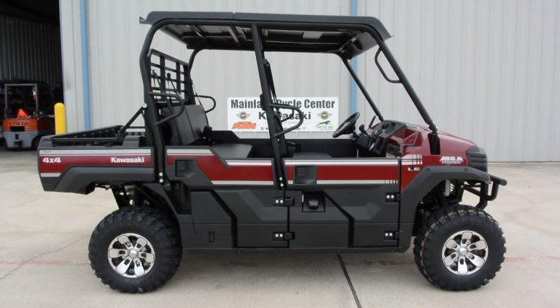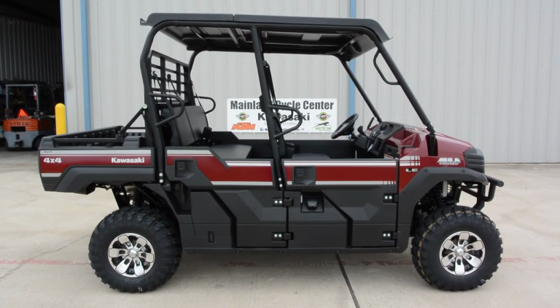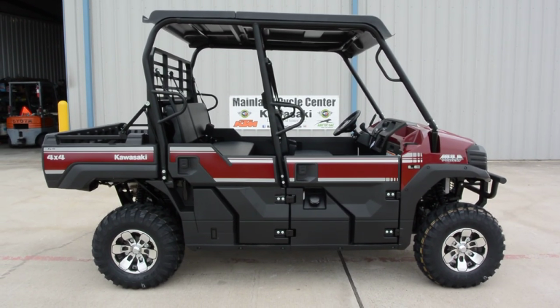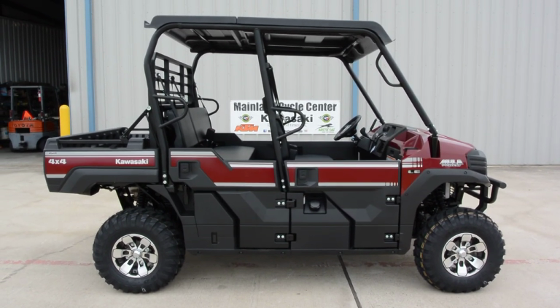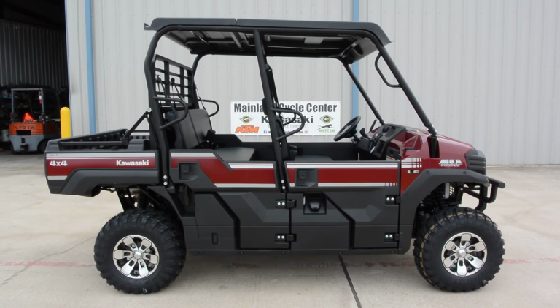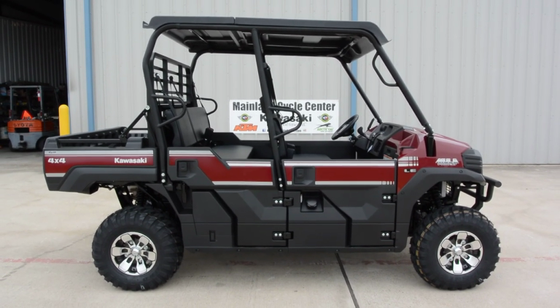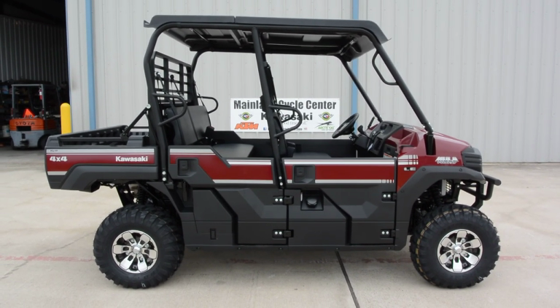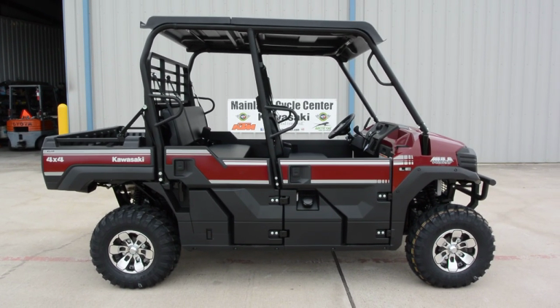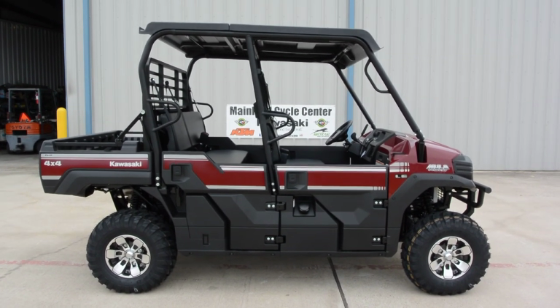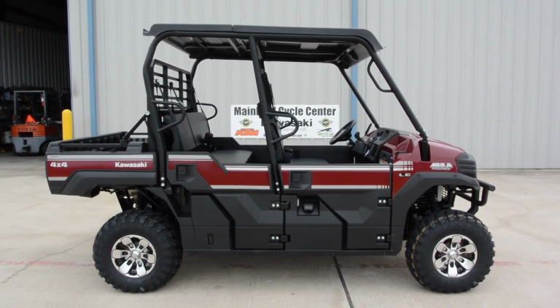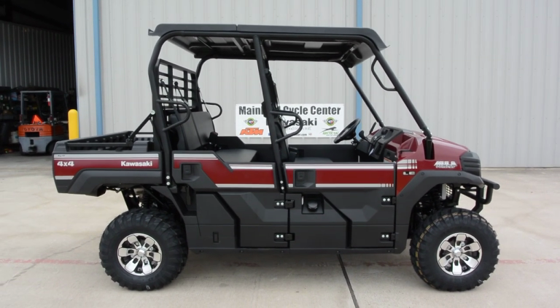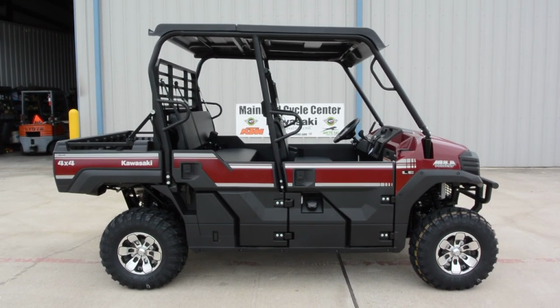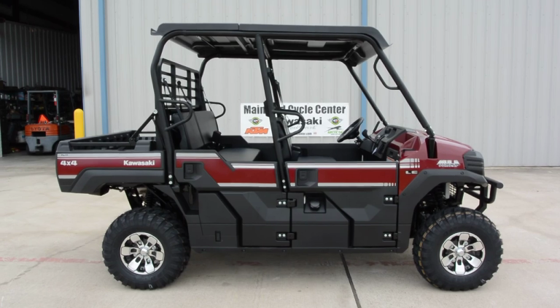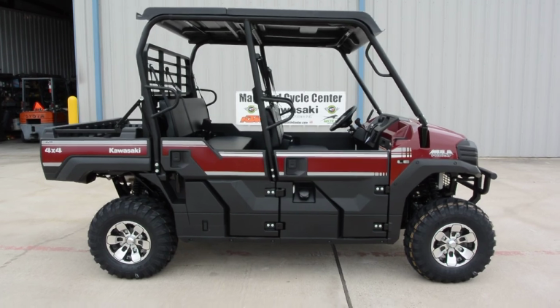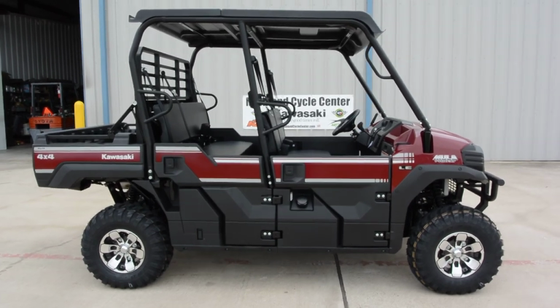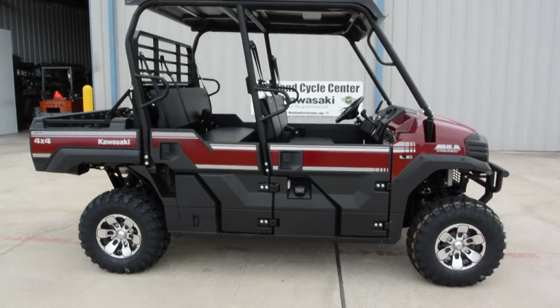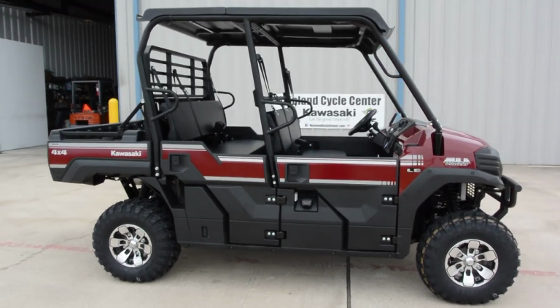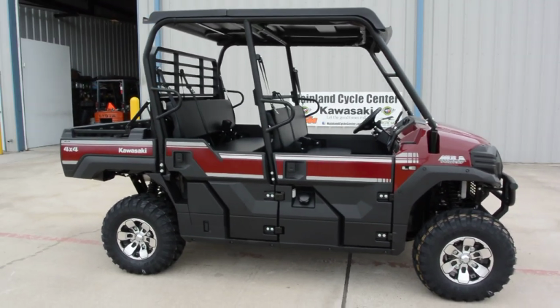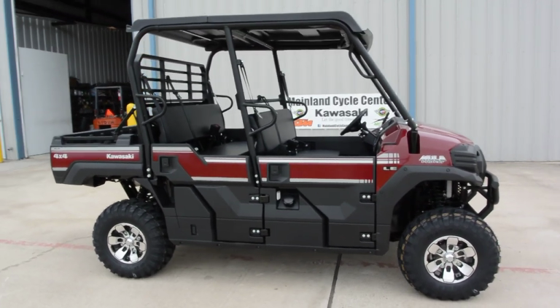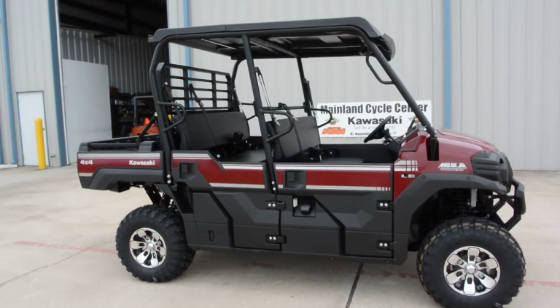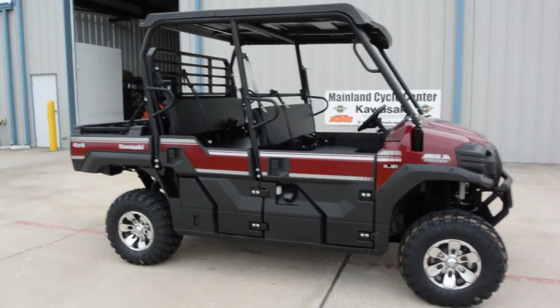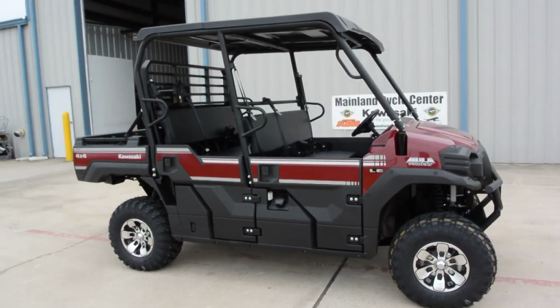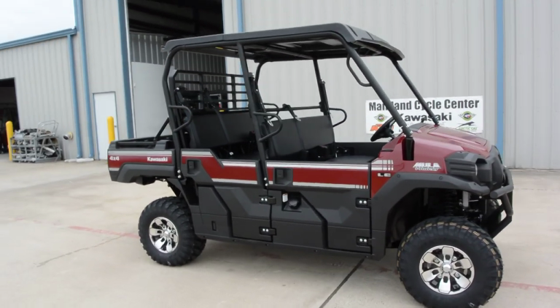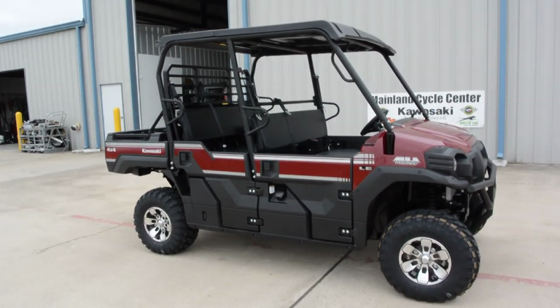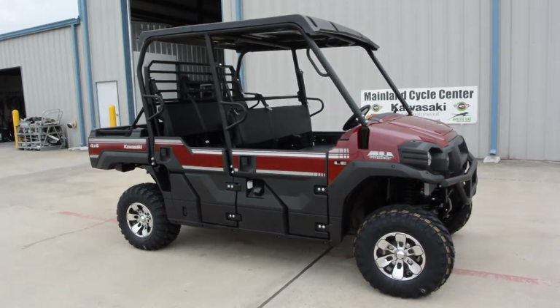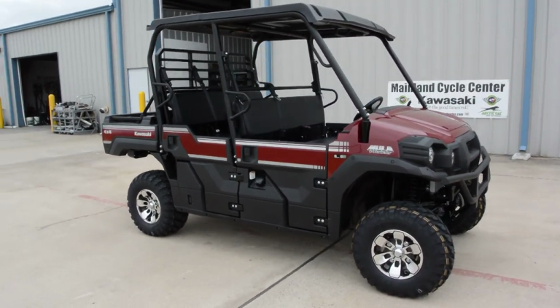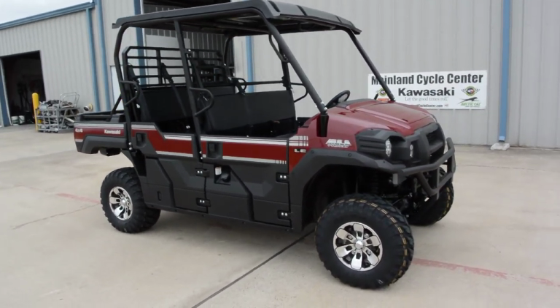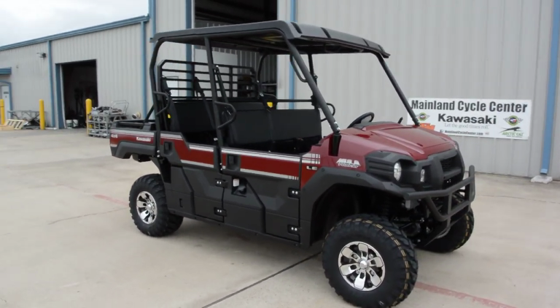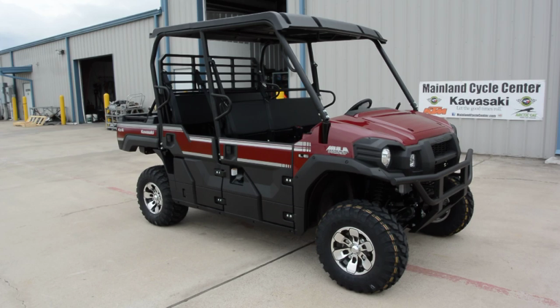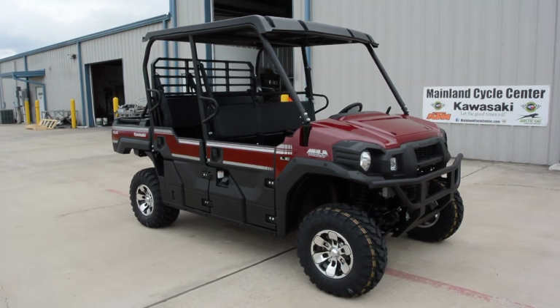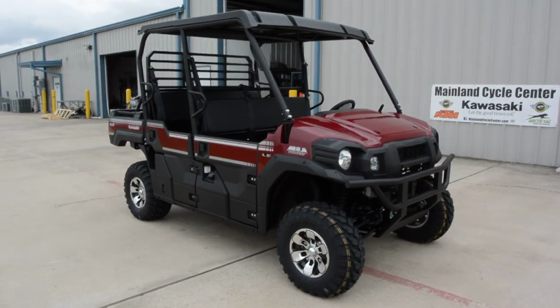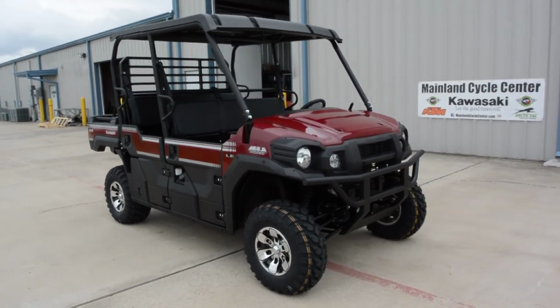Hi, this is Albert with Mainland Cycle Center and today I want to show you a 2015 Kawasaki Mule Pro FX-T, and this is the LE model.